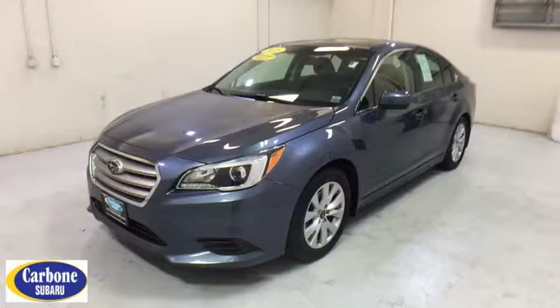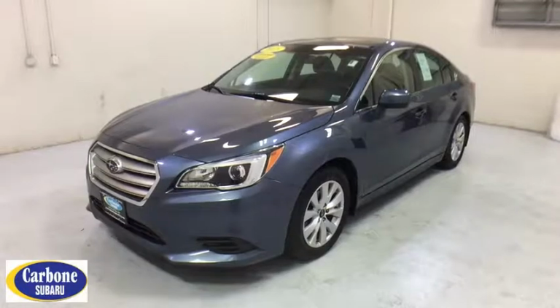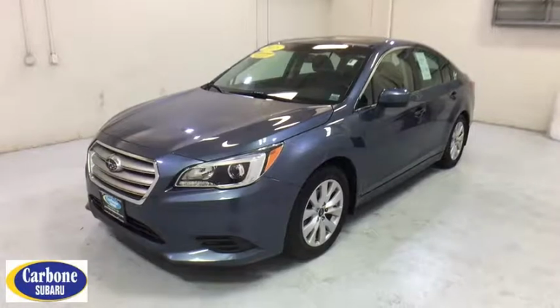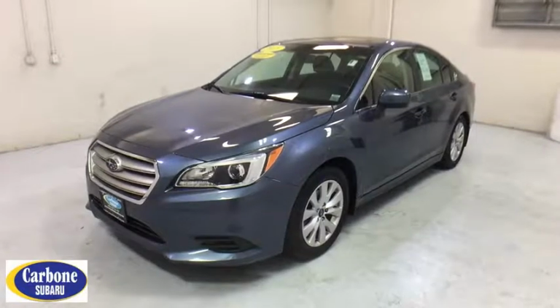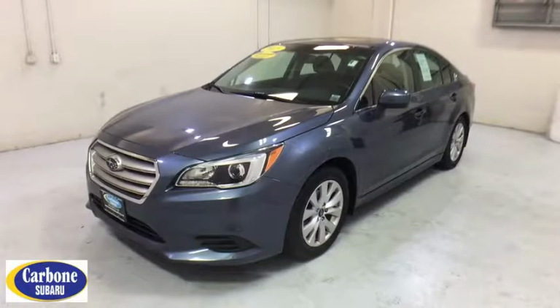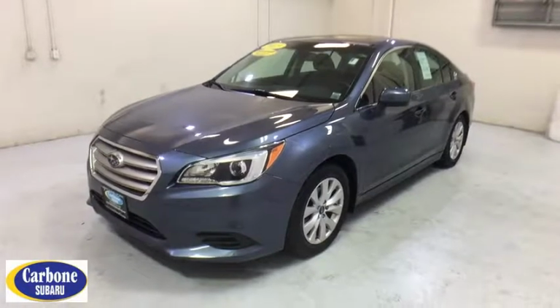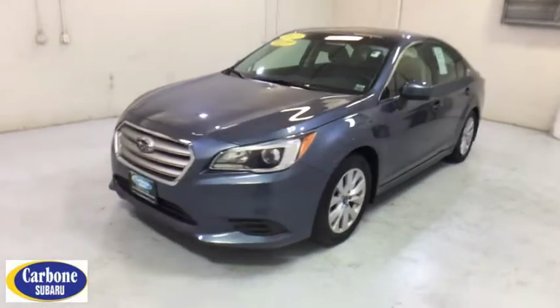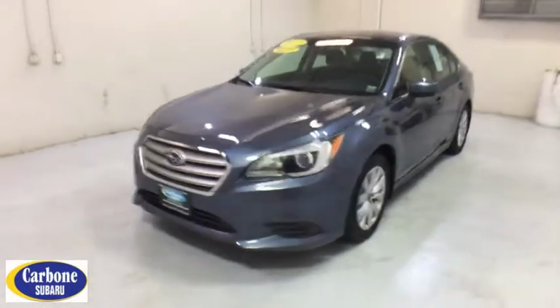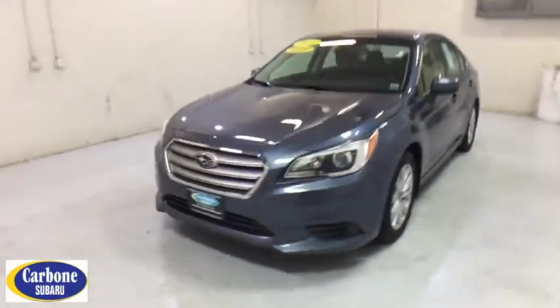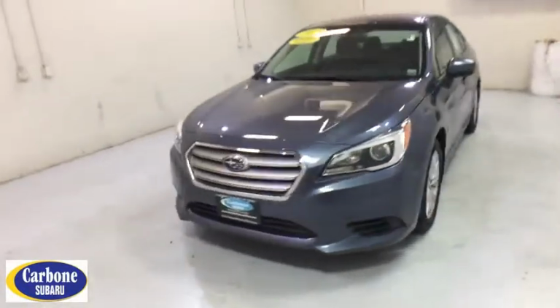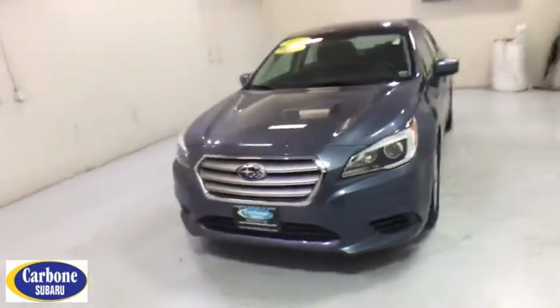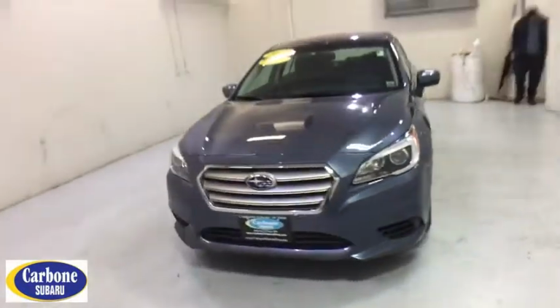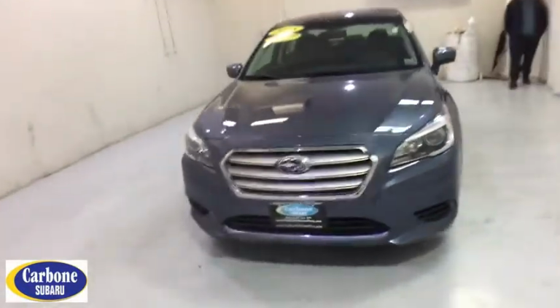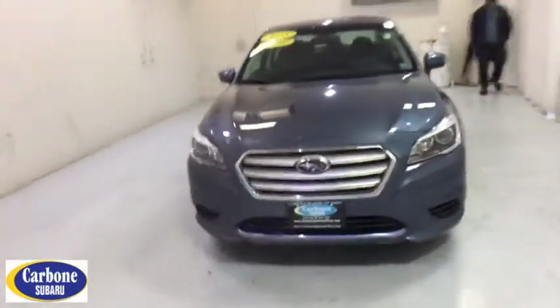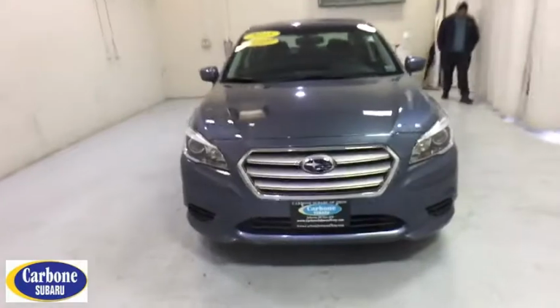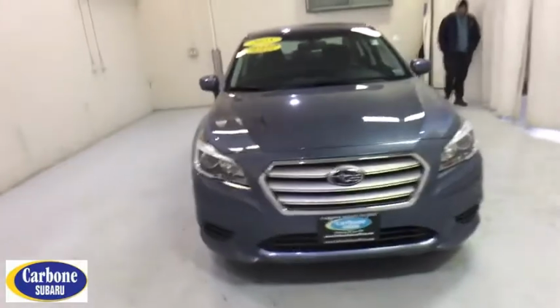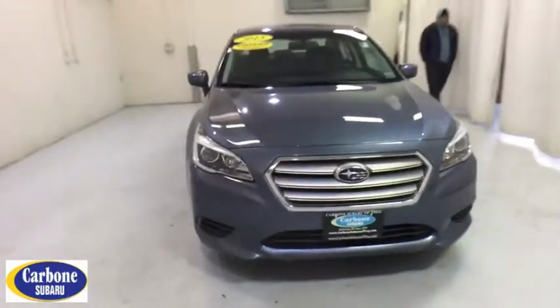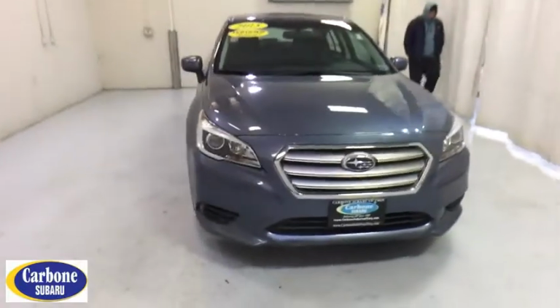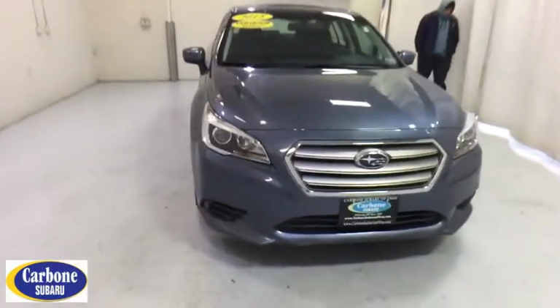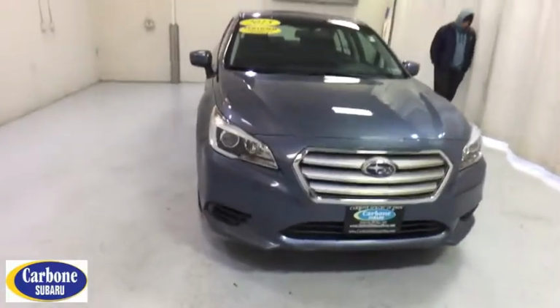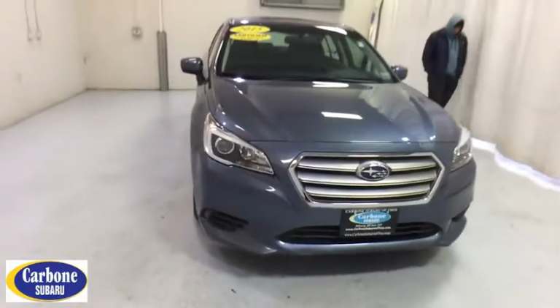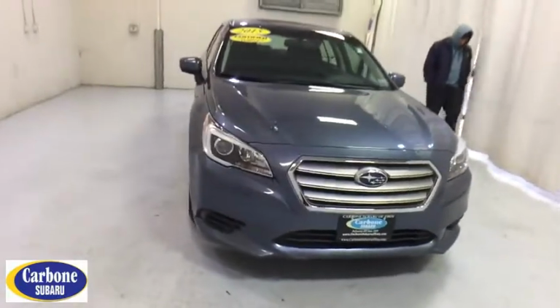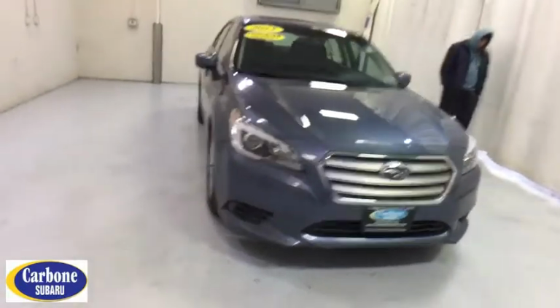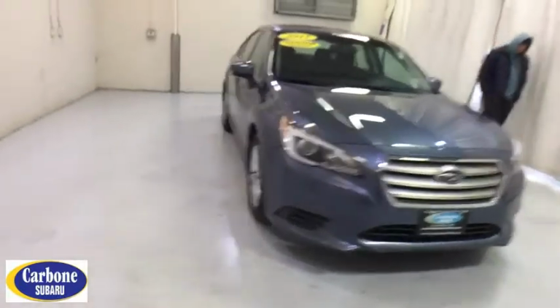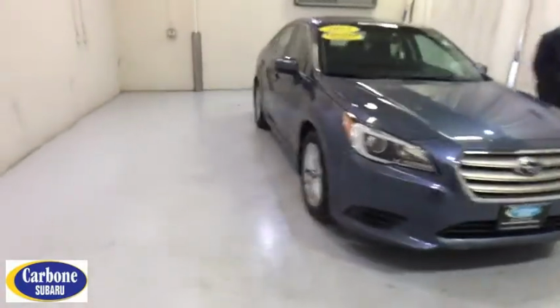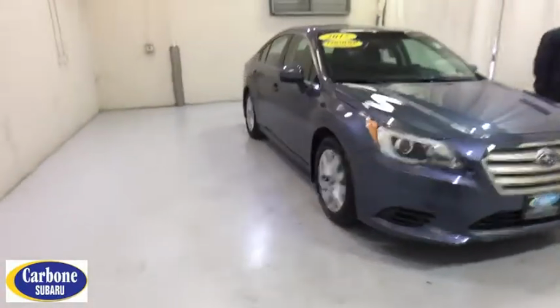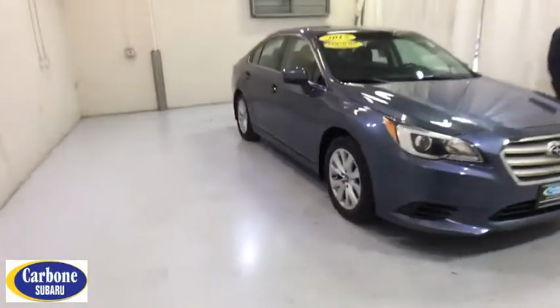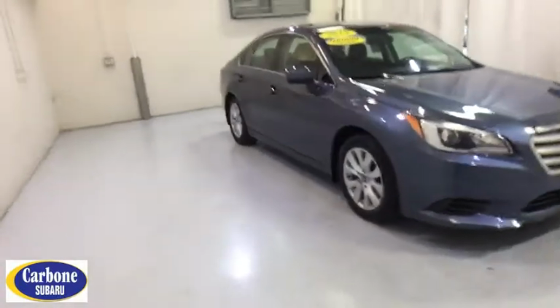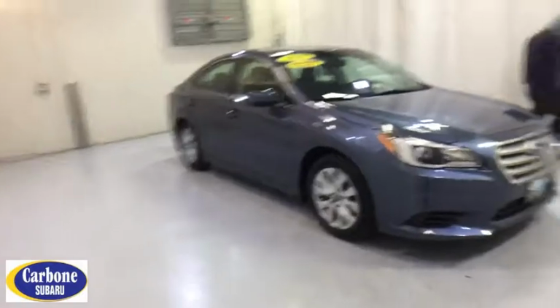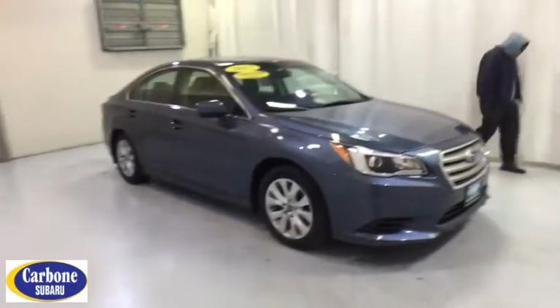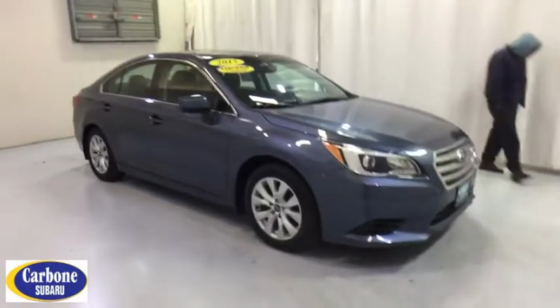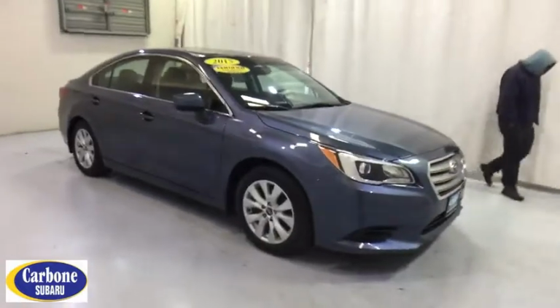The 2015 Subaru Legacy. The Subaru Legacy offers a roomy interior and a dynamic drive you feel every second you're in the driver's seat. It's a refreshing alternative to the alternatives.